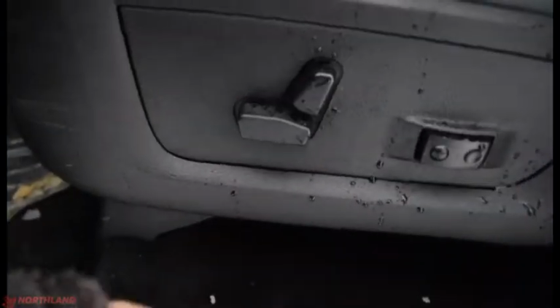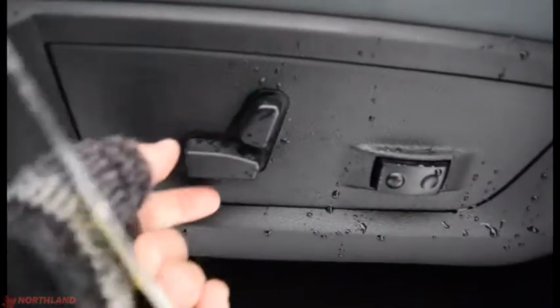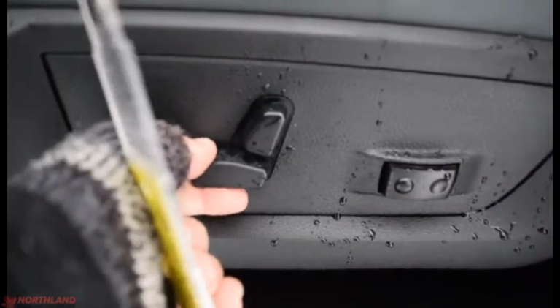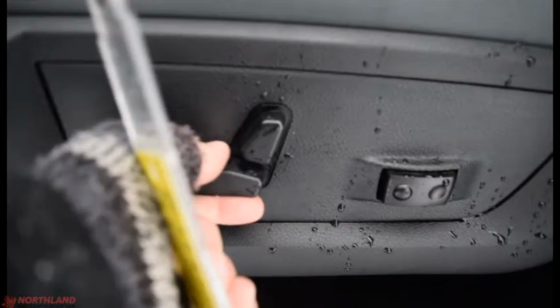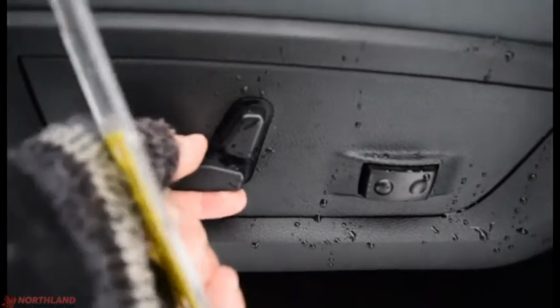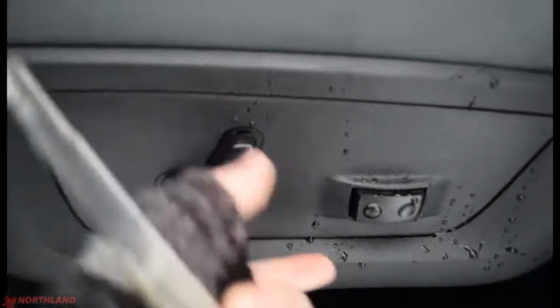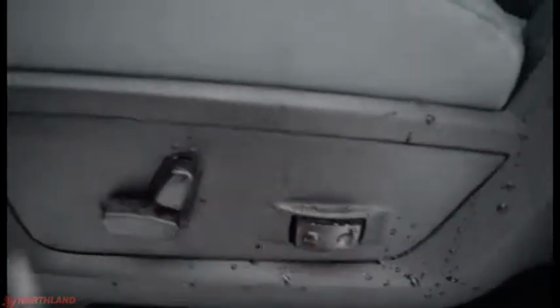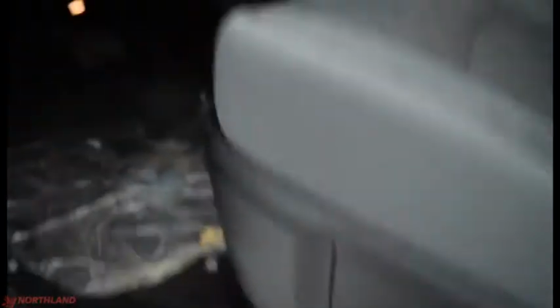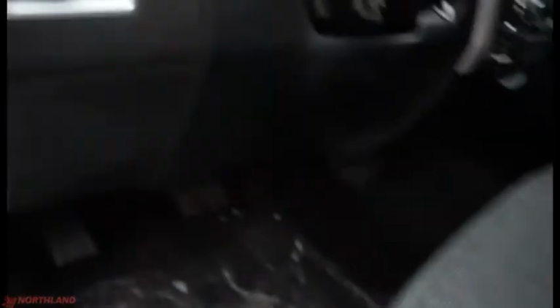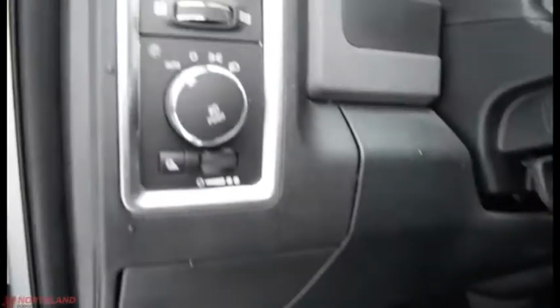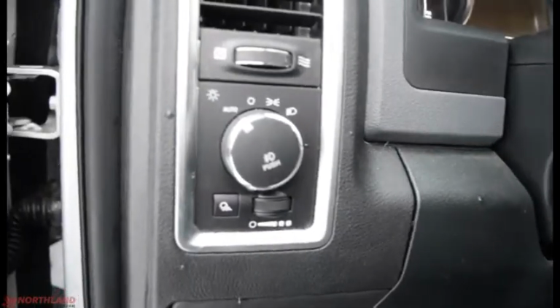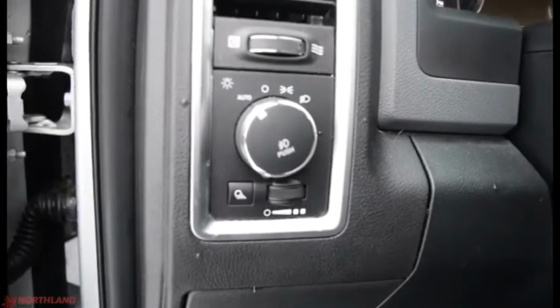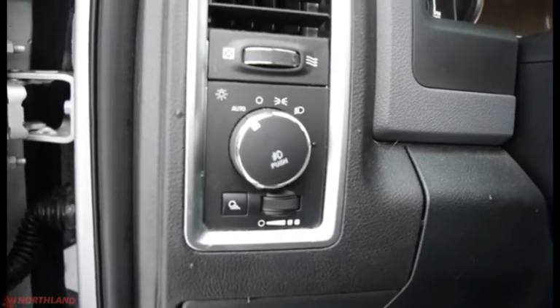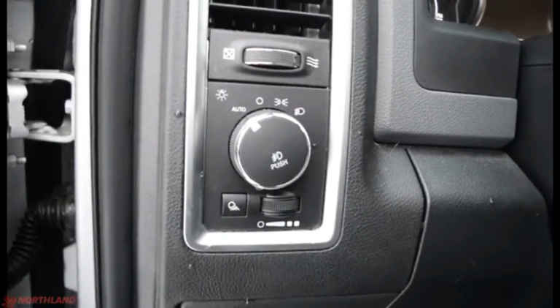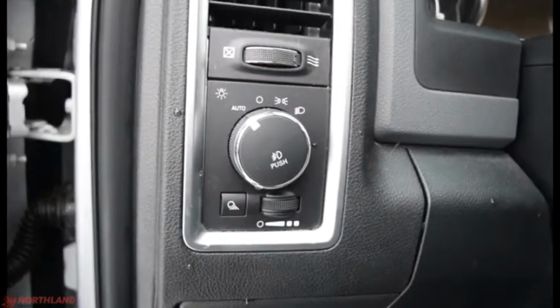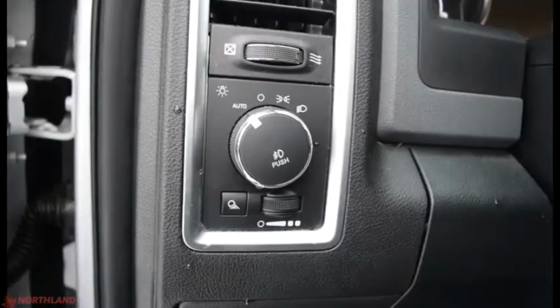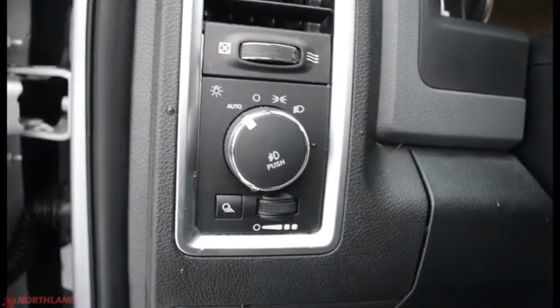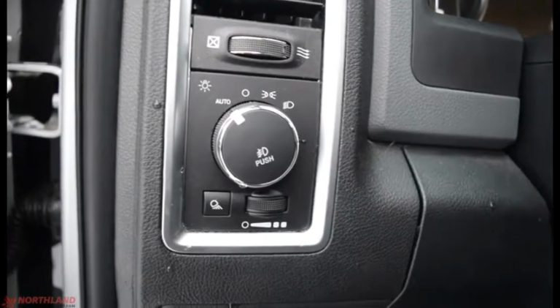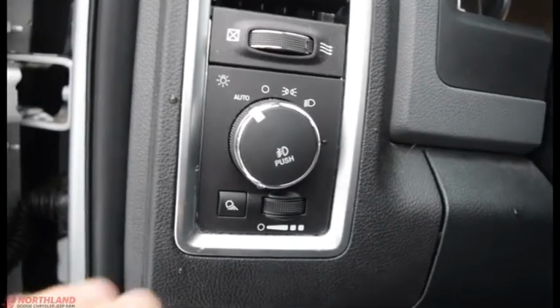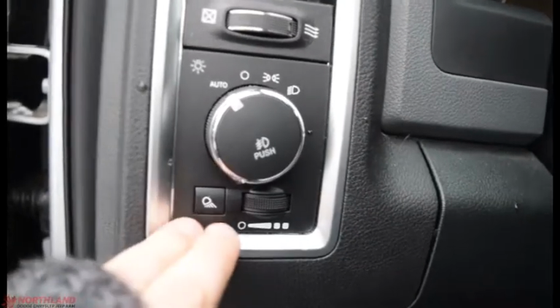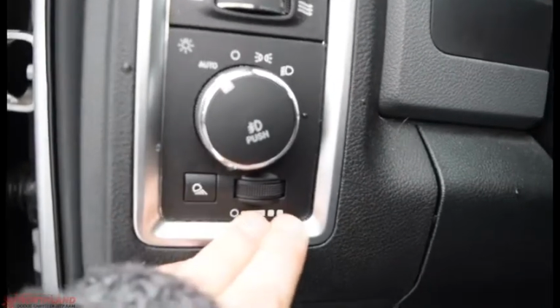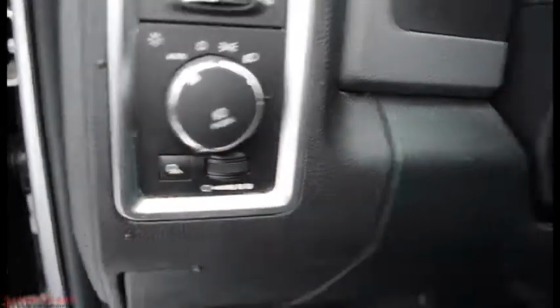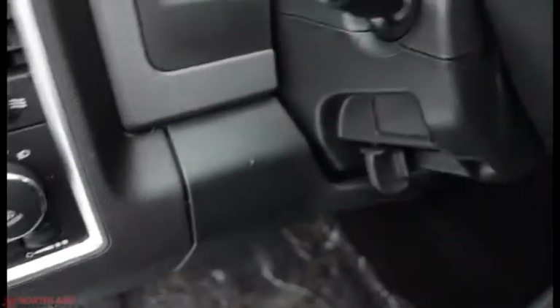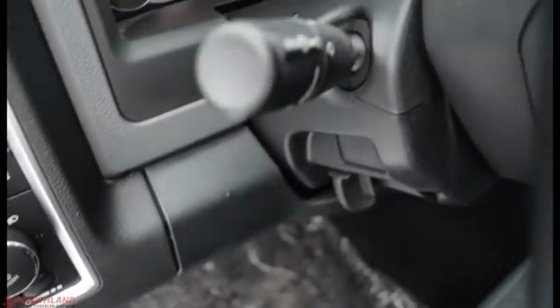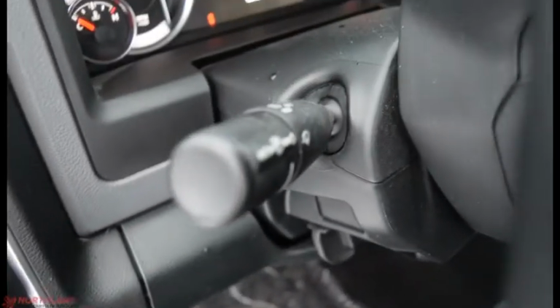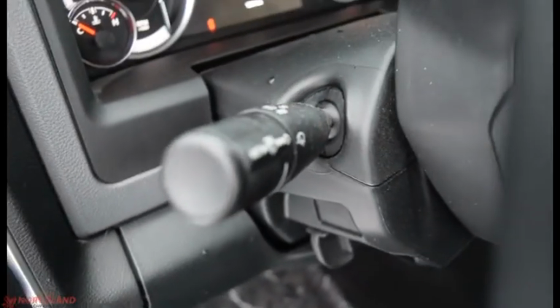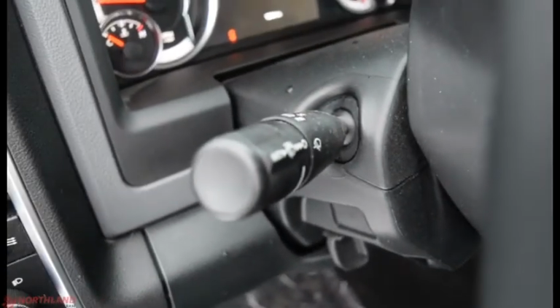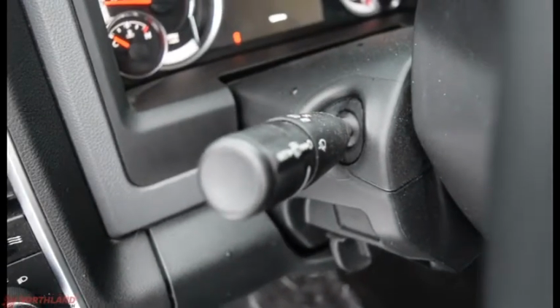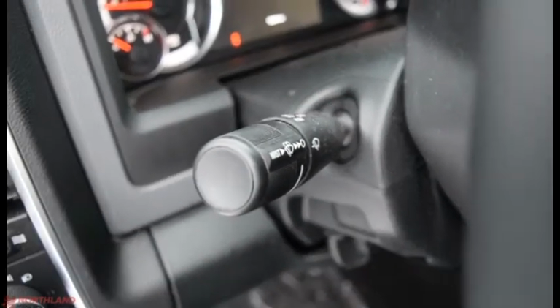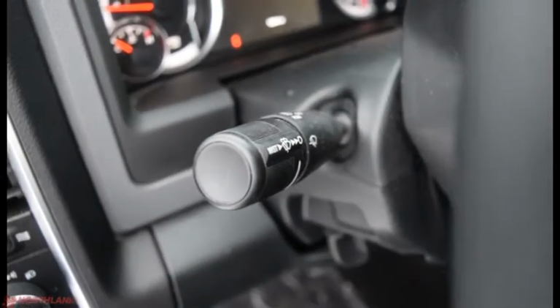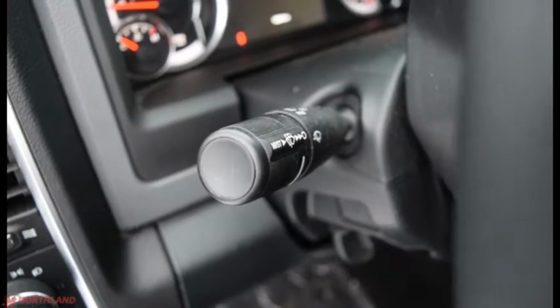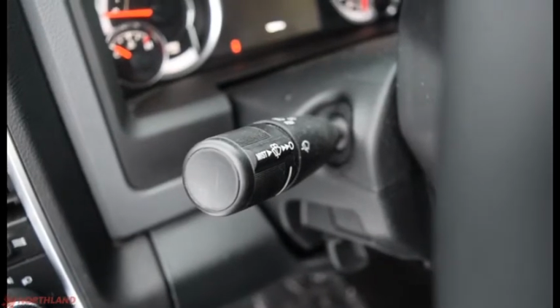You've got the seat controls here — forward, backward, tilt, and lumbar support. Up here we have the controls for lights: auto, off, daytime running lights, and low beams, as well as cabin light control. And up here you have the controls for the turning signals, windshield wipers, and high beams.